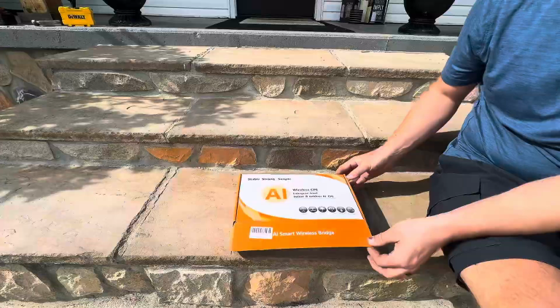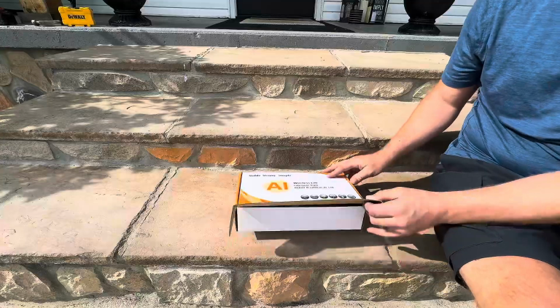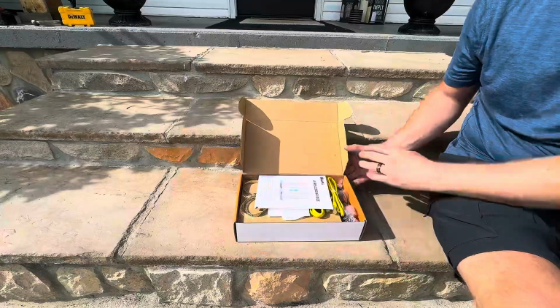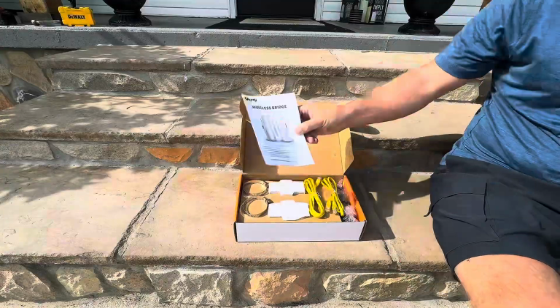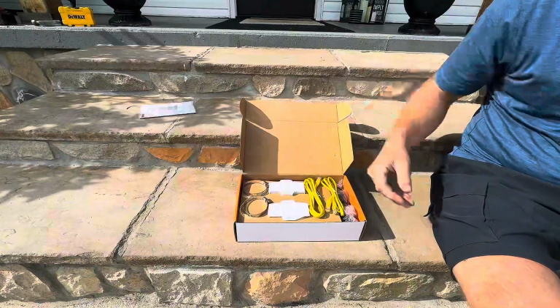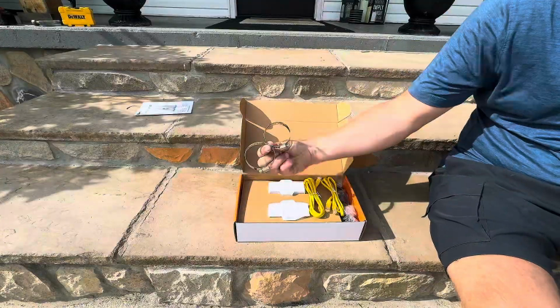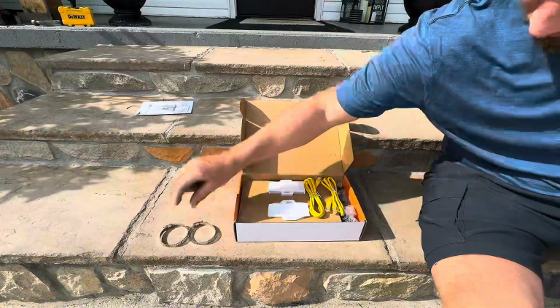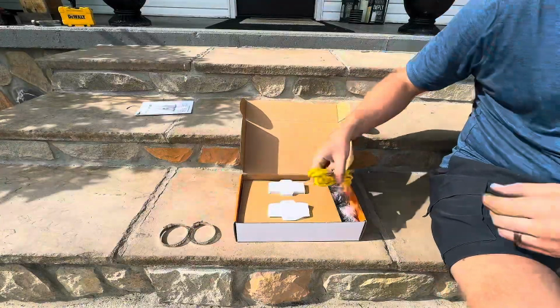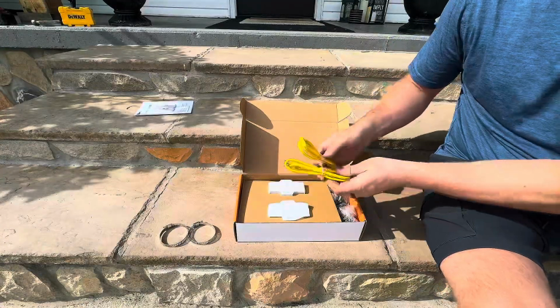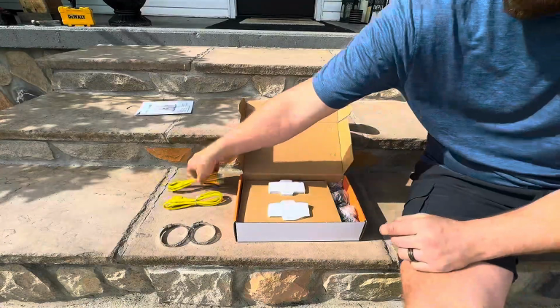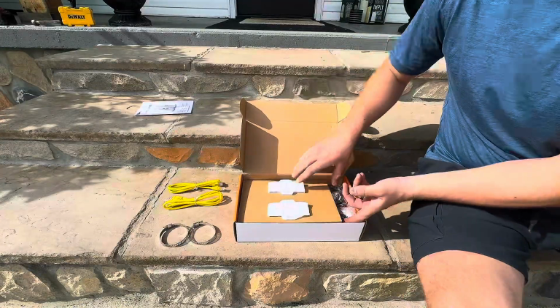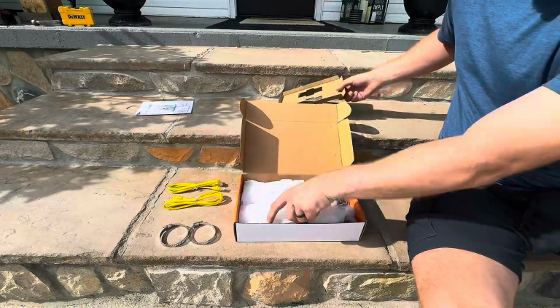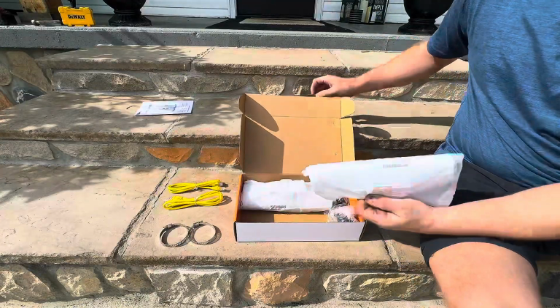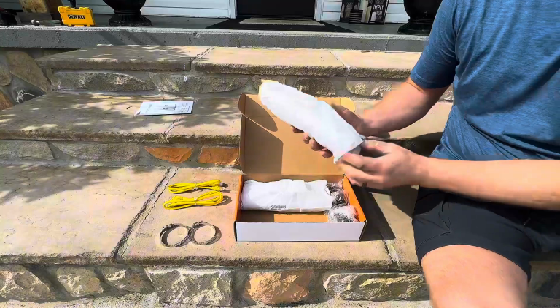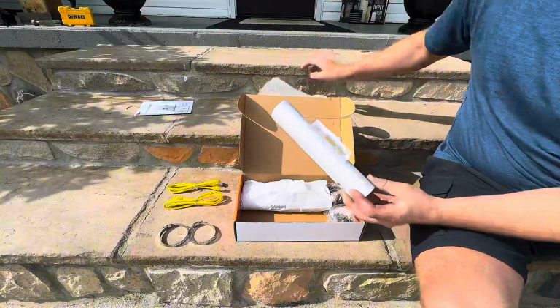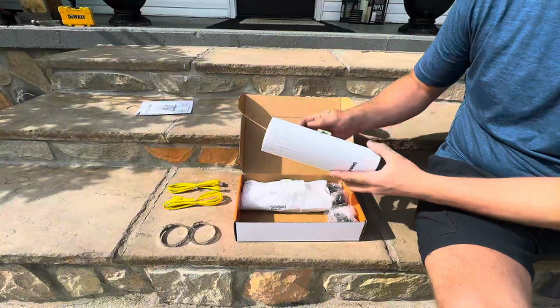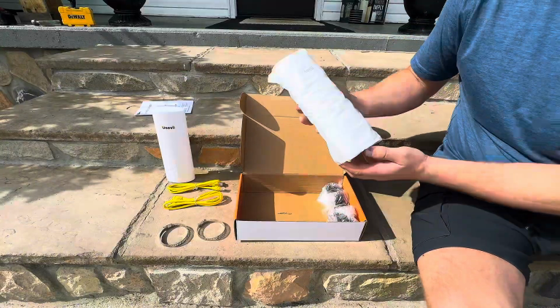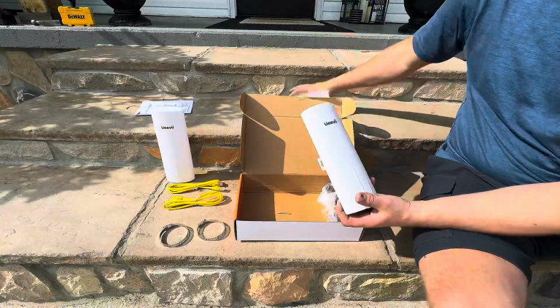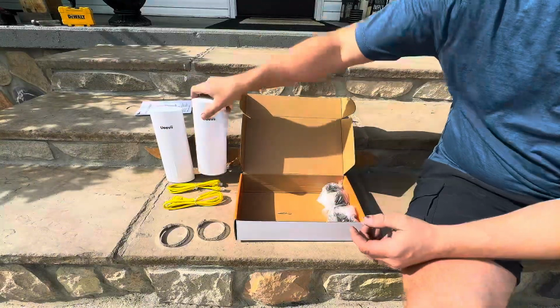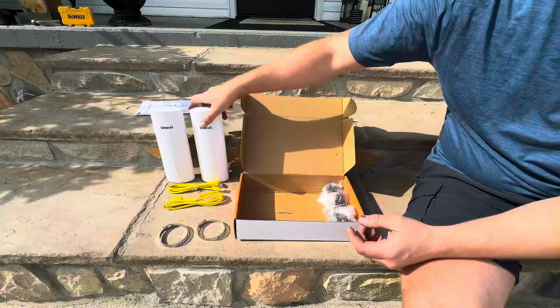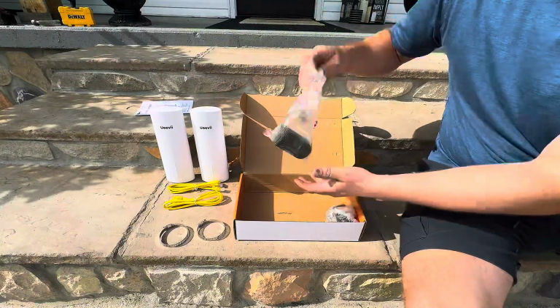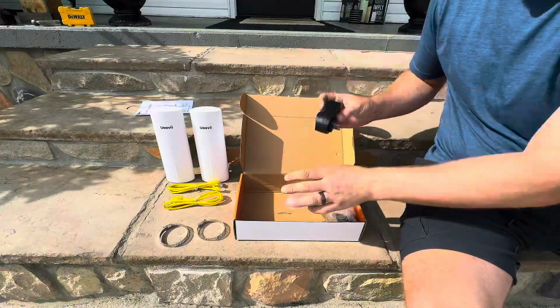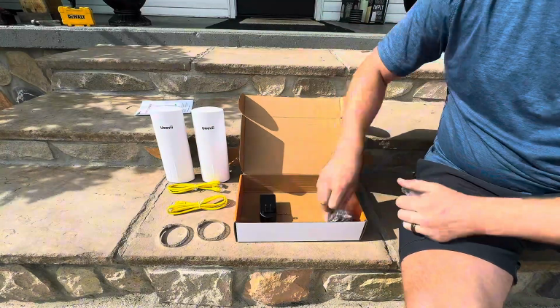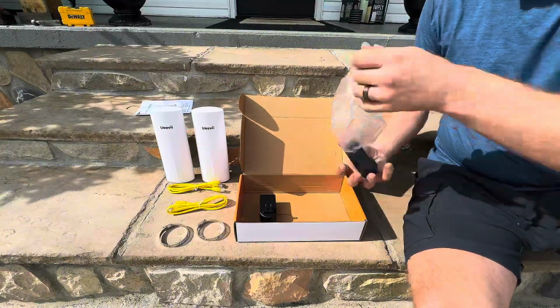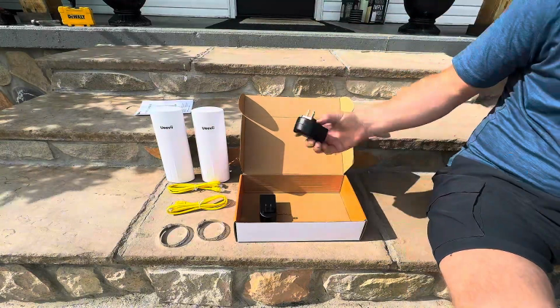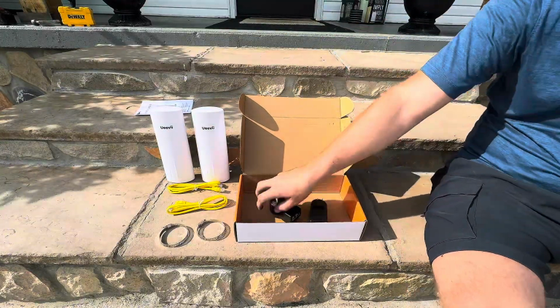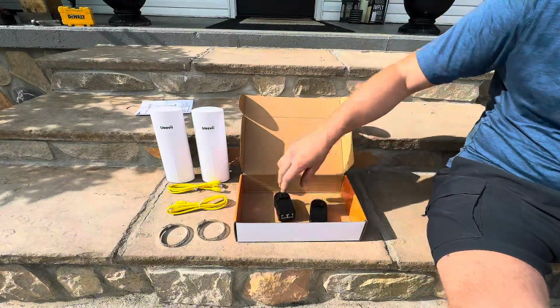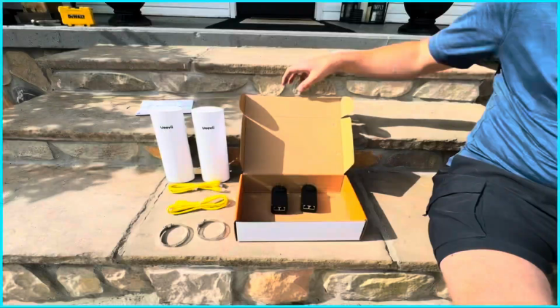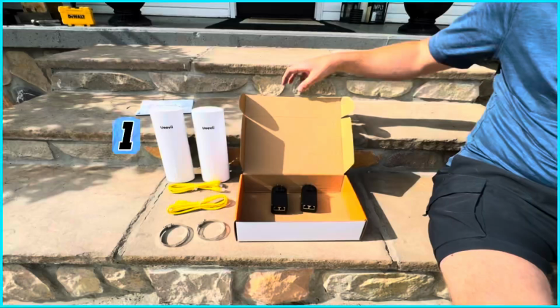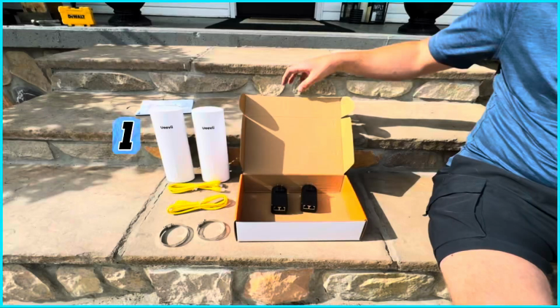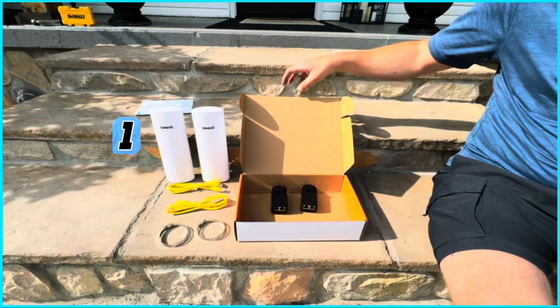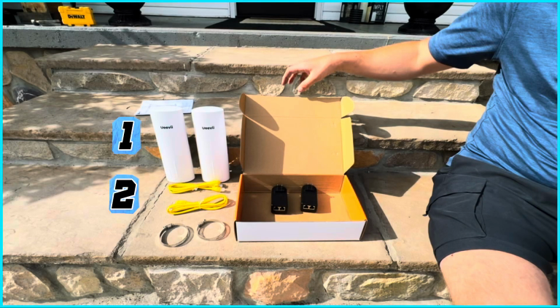So what we have here is a CPE450. It's a wireless bridge from the company TP-Link. What it does is it transfers Wi-Fi — home Wi-Fi — to a different part on your property. Here's all the components, only four components each.